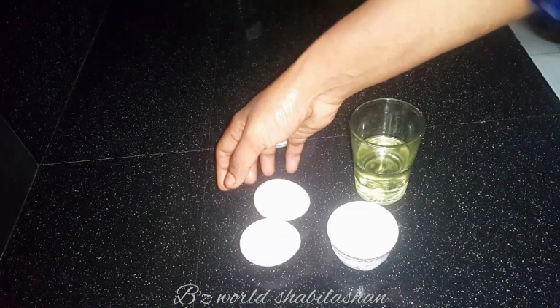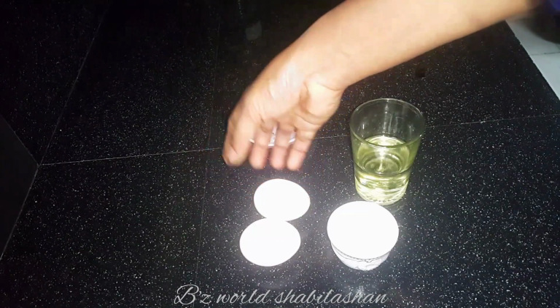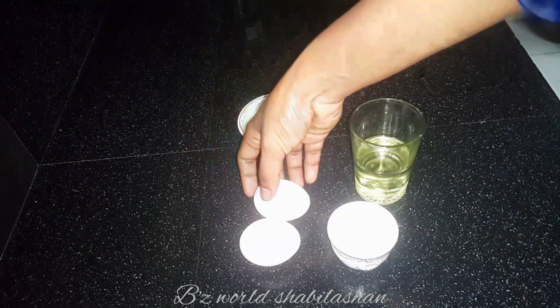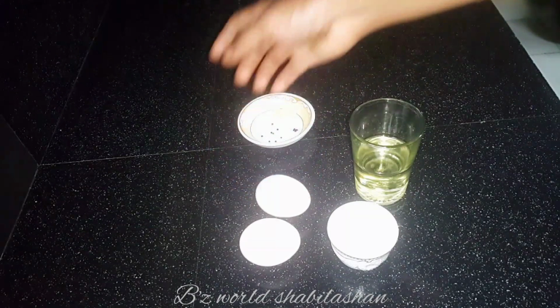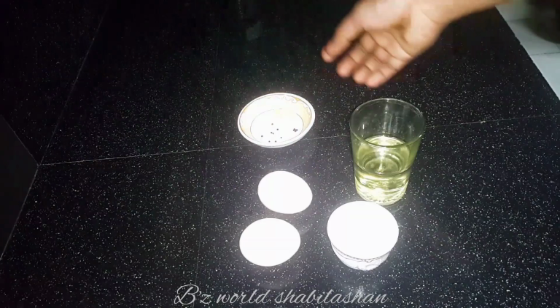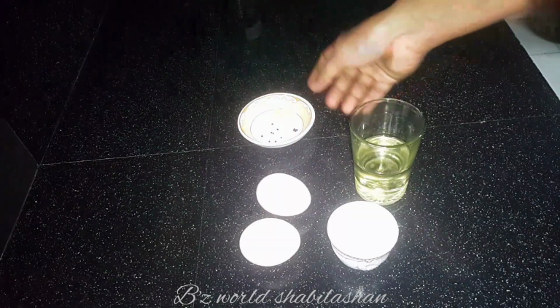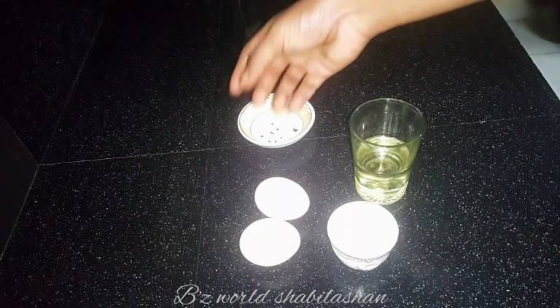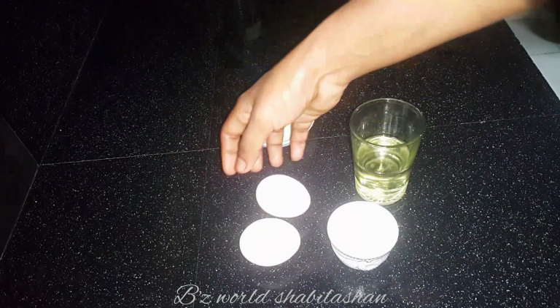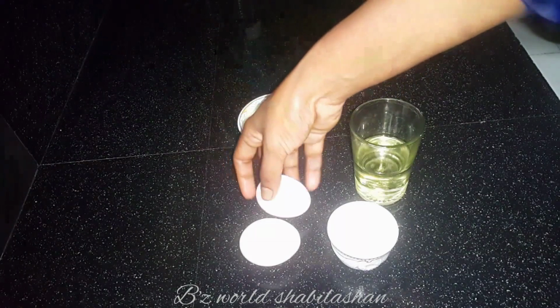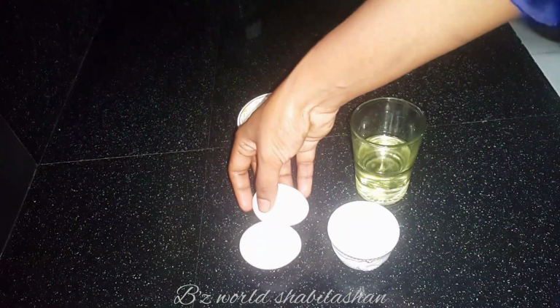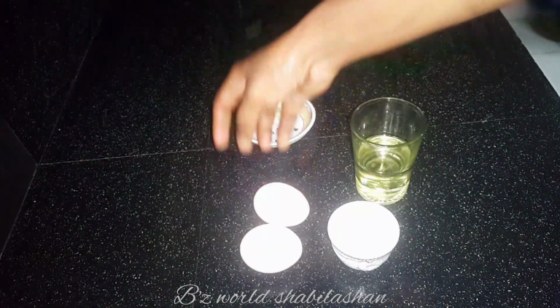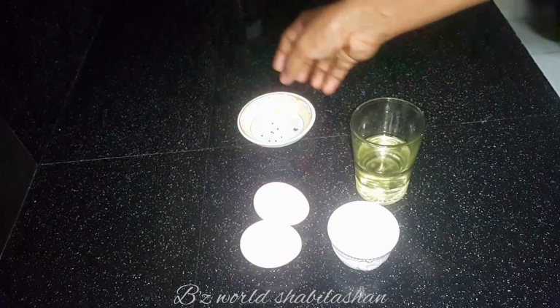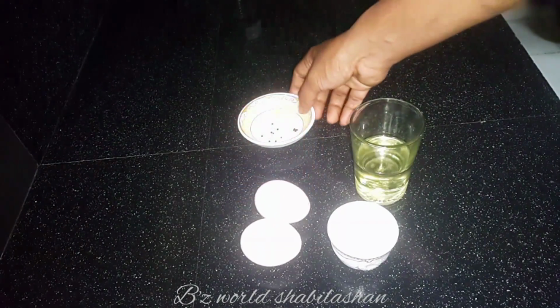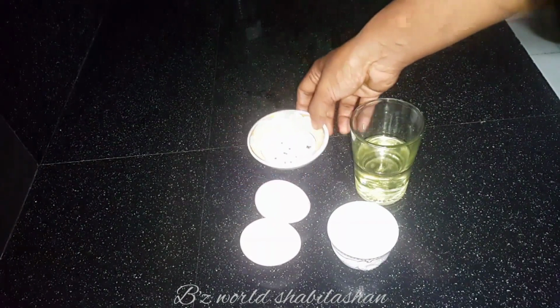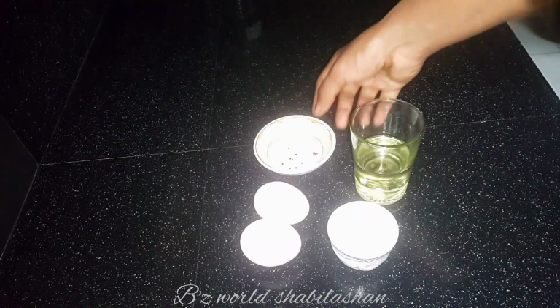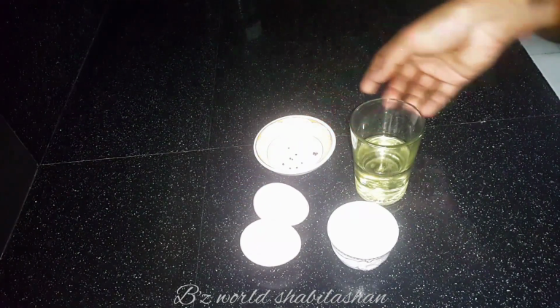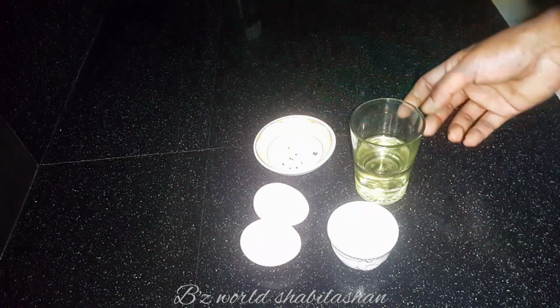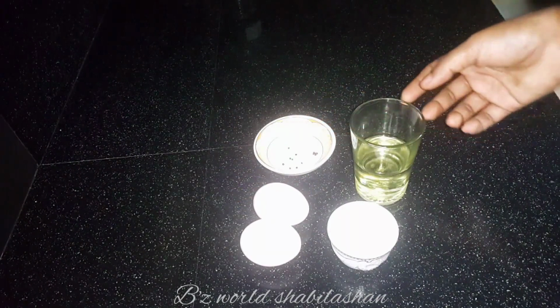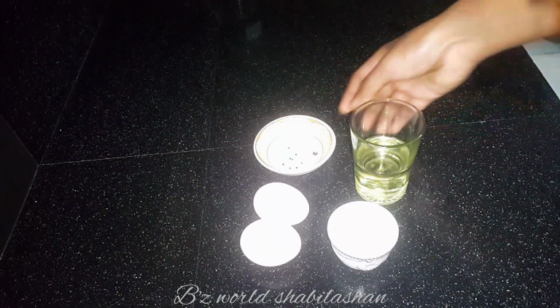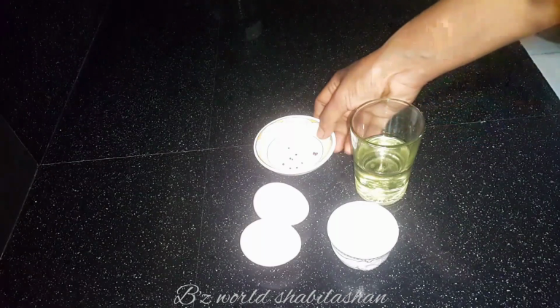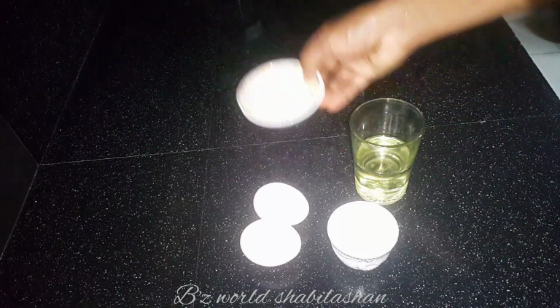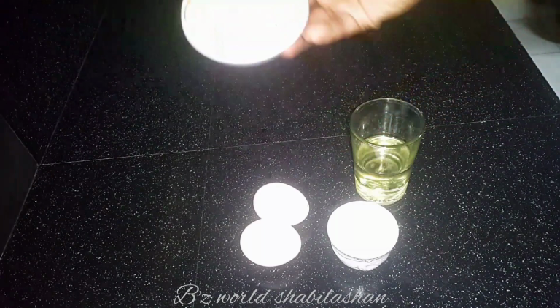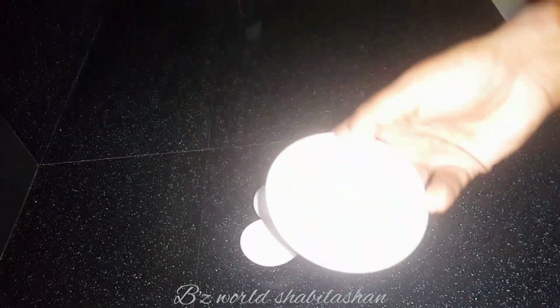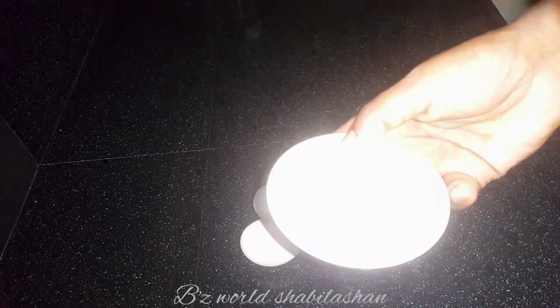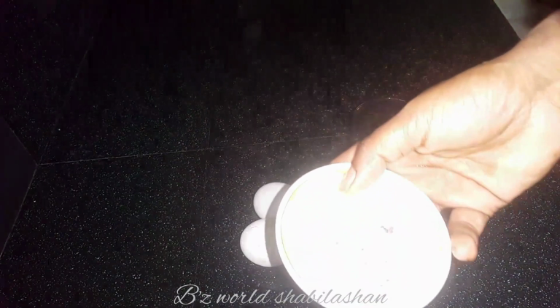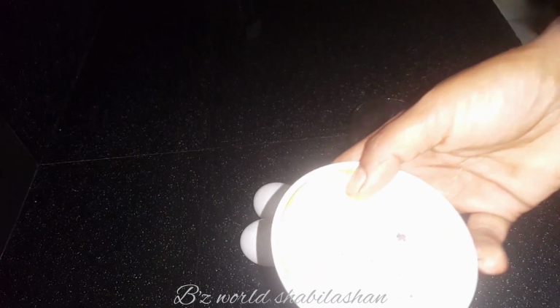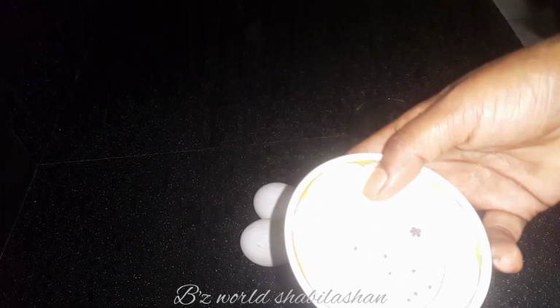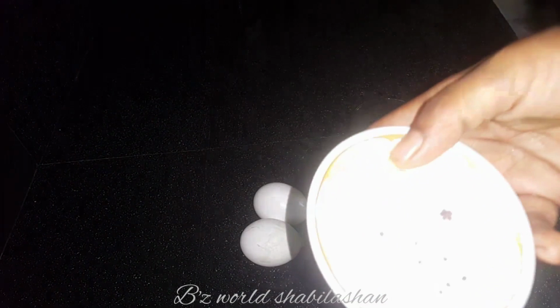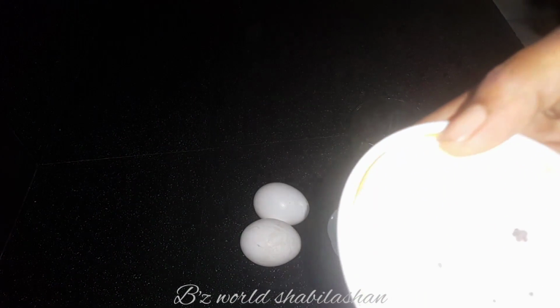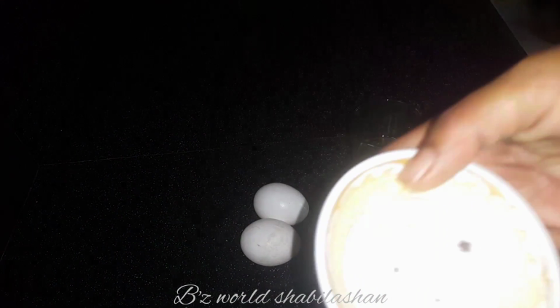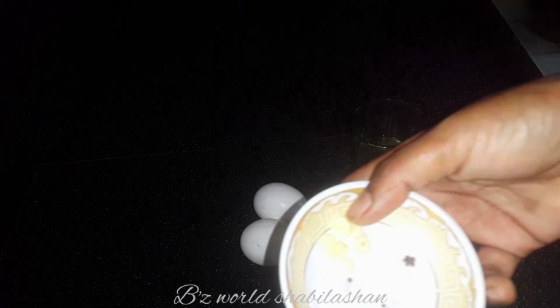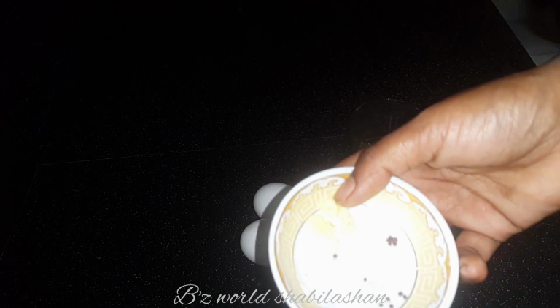We have egg white. We will use egg white. We will use small garlic. It will be chopped.